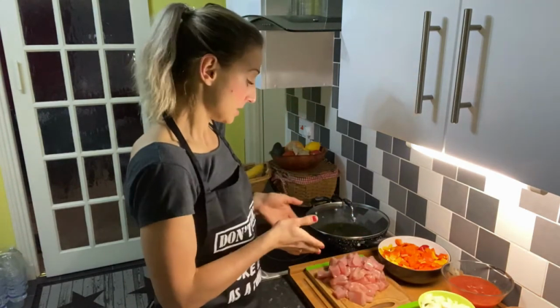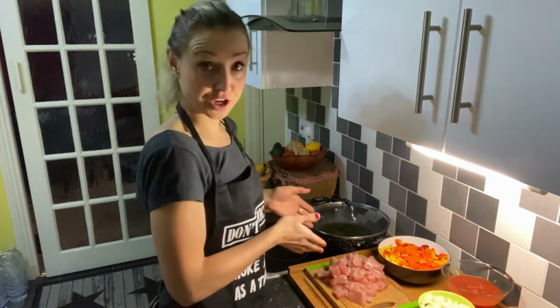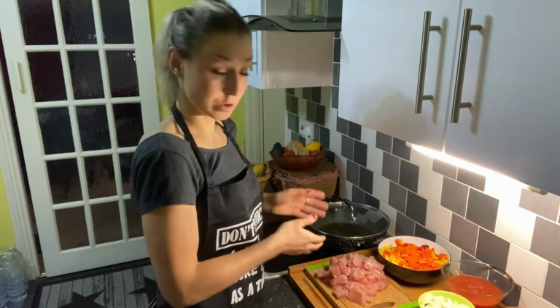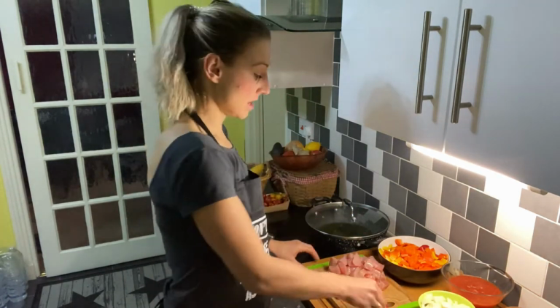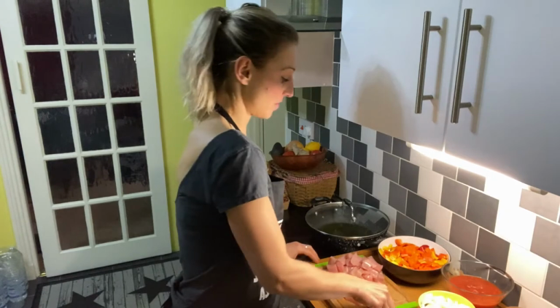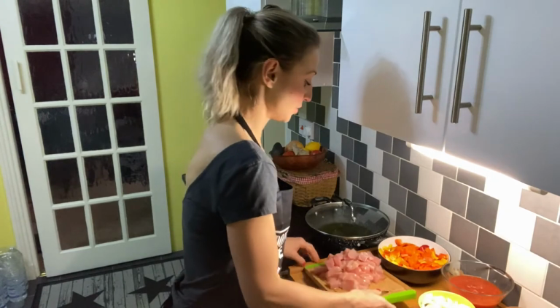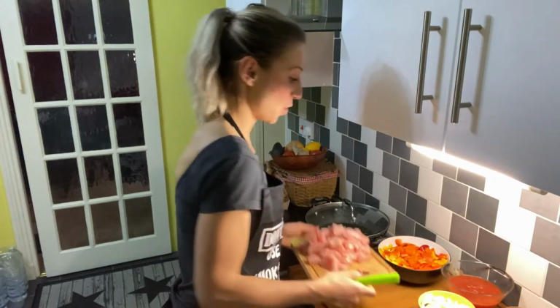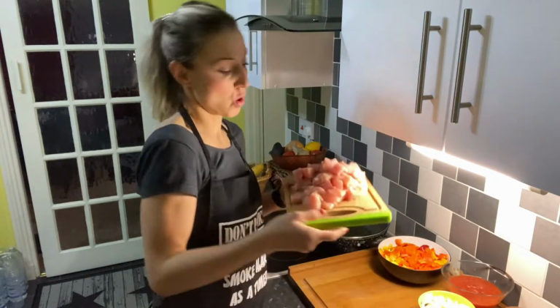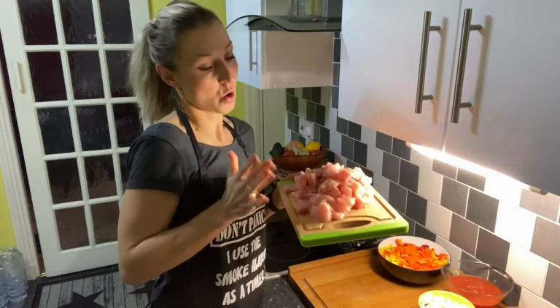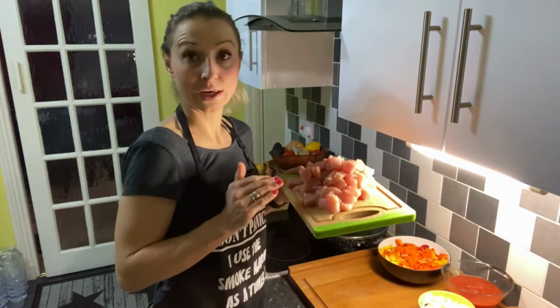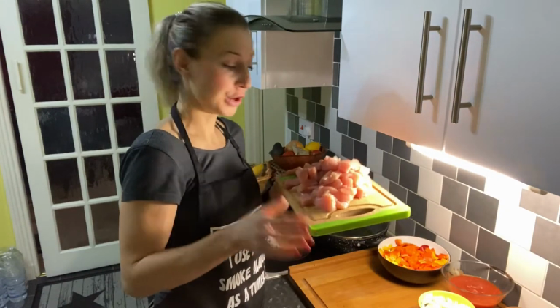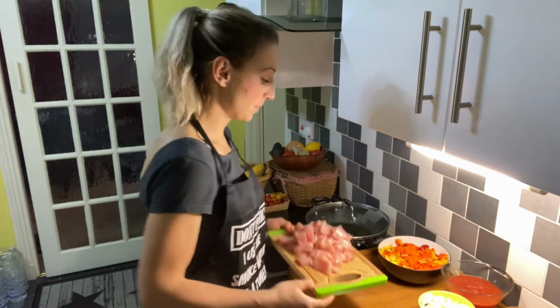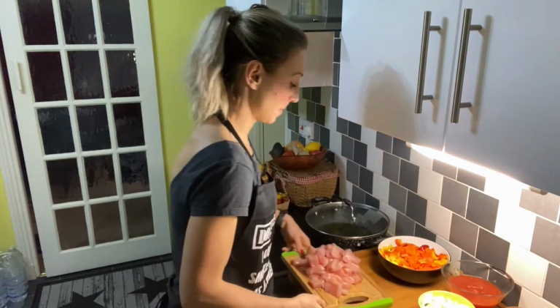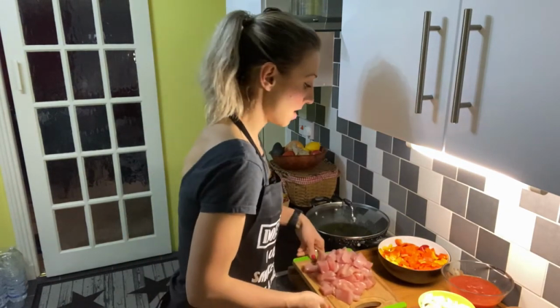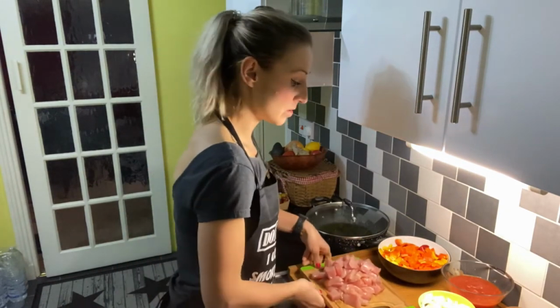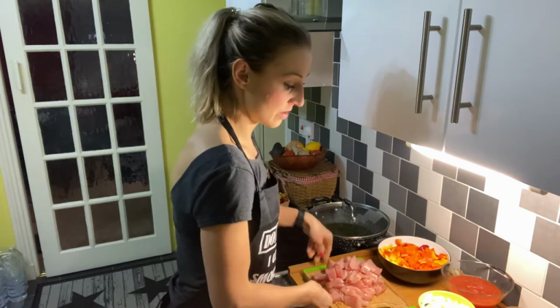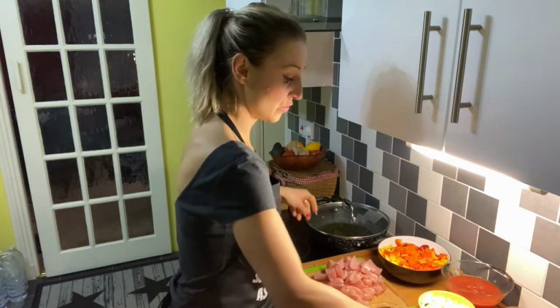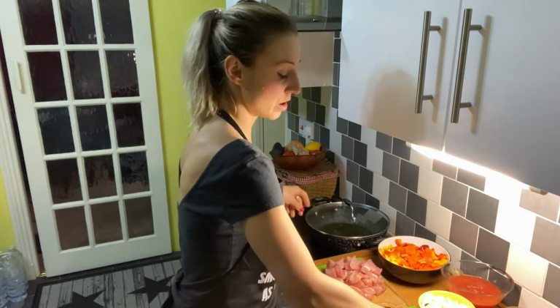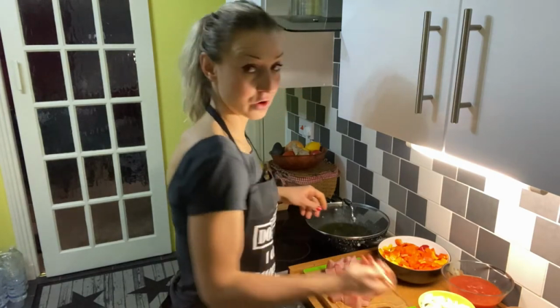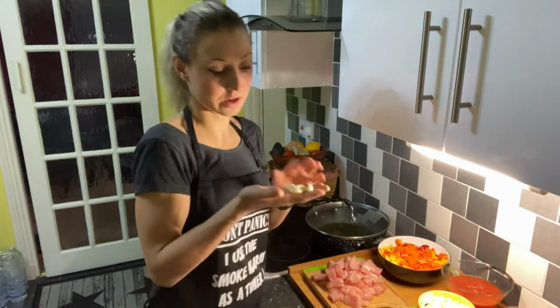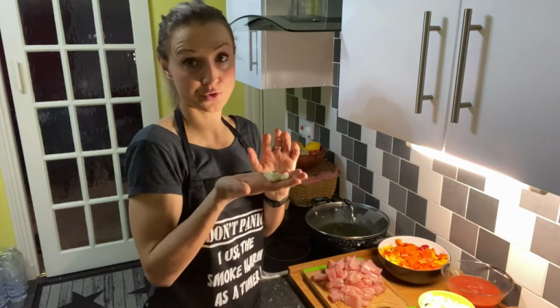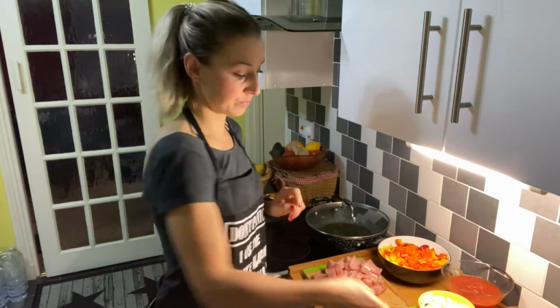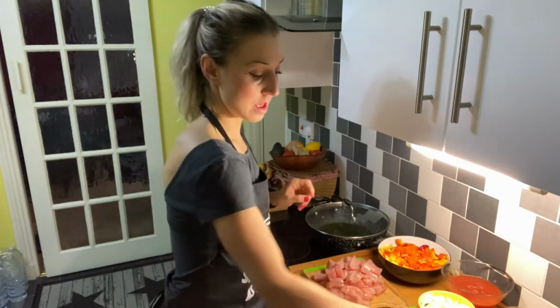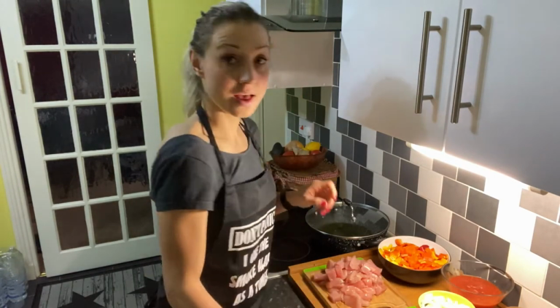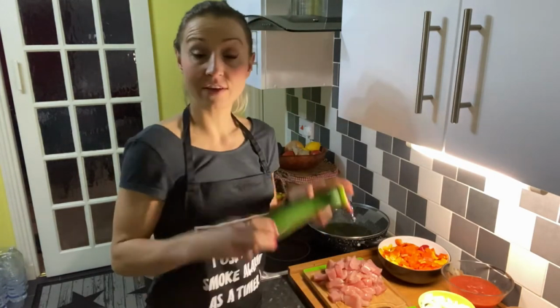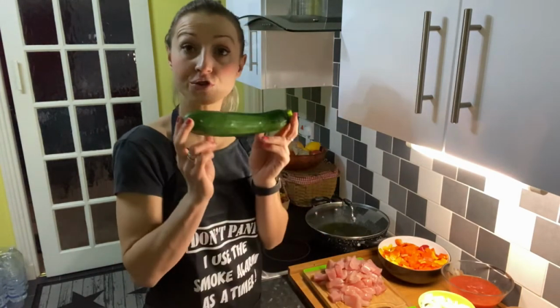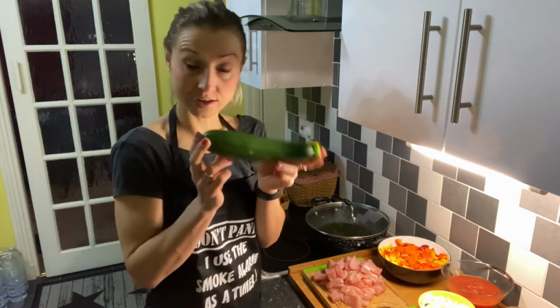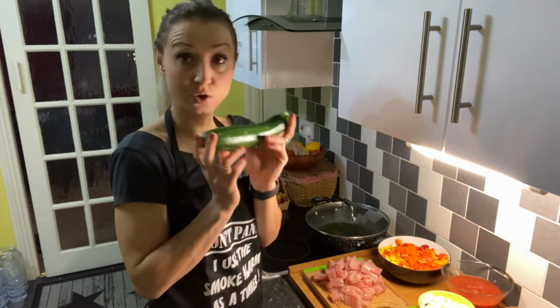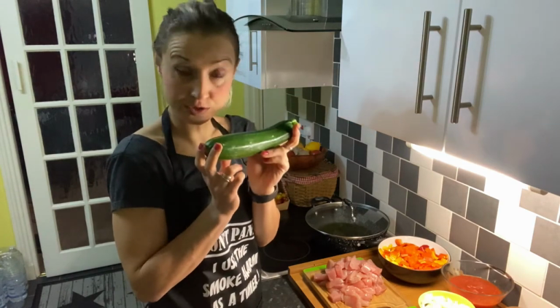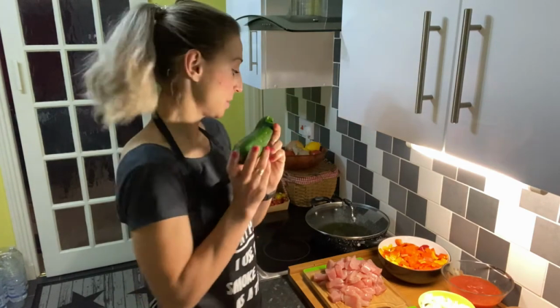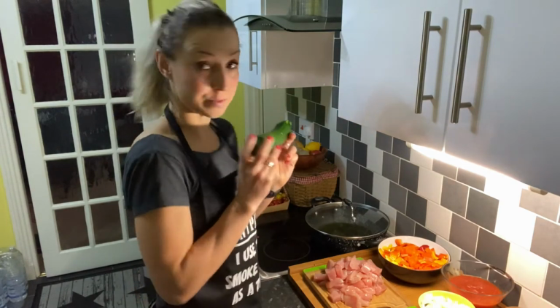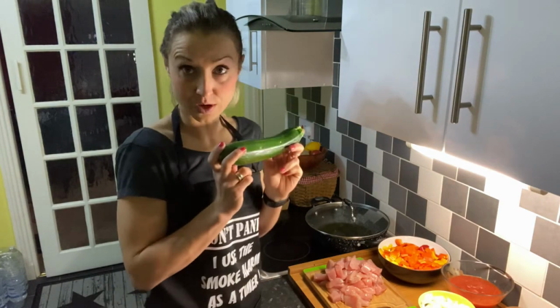I have diced chicken breast — around one kilo here. I also have a few garlic cloves, I got three. And I have a courgette that I'm going to use in my recipe as well.